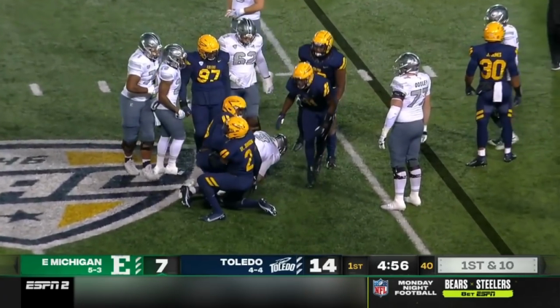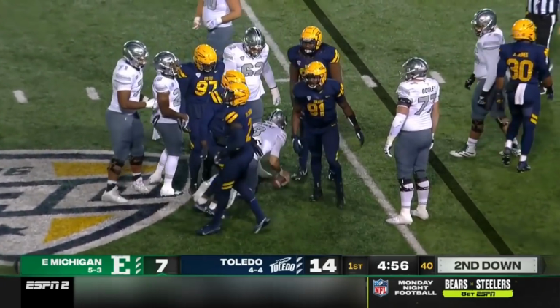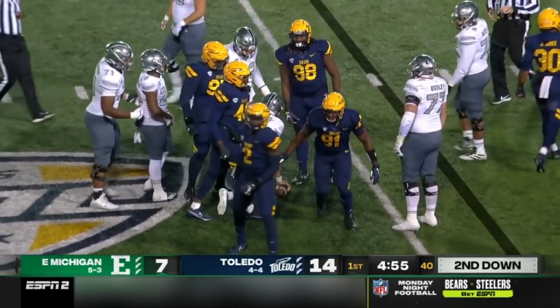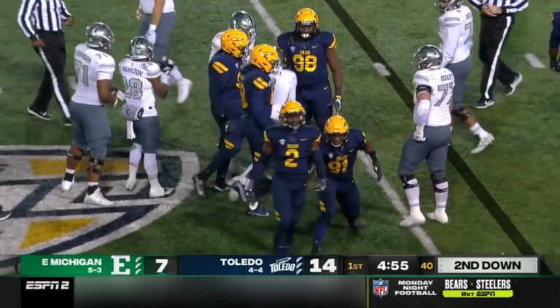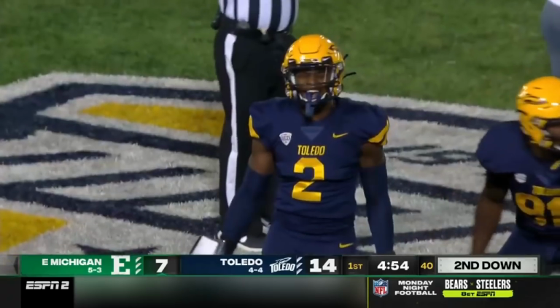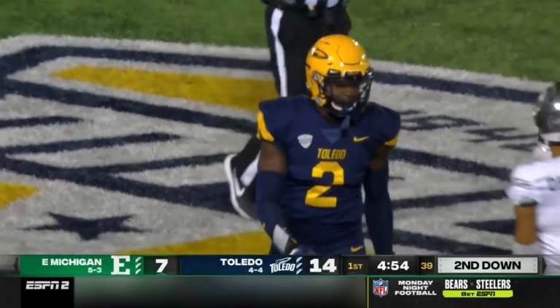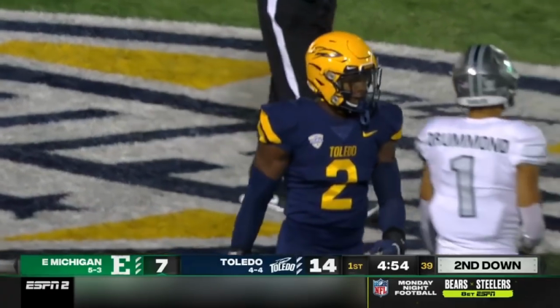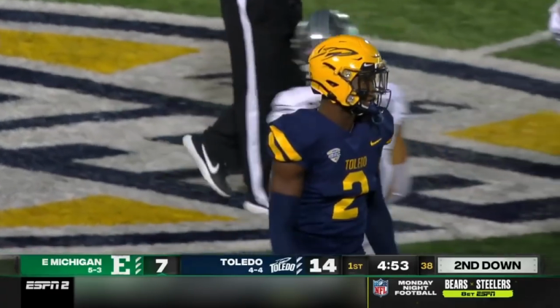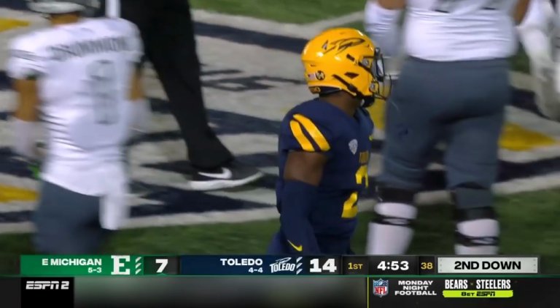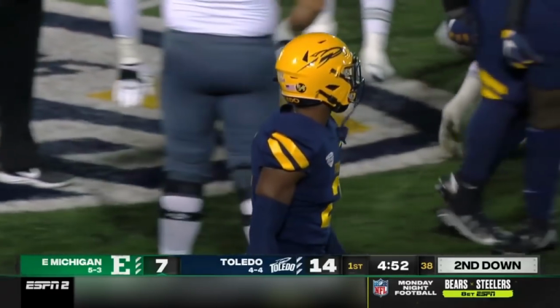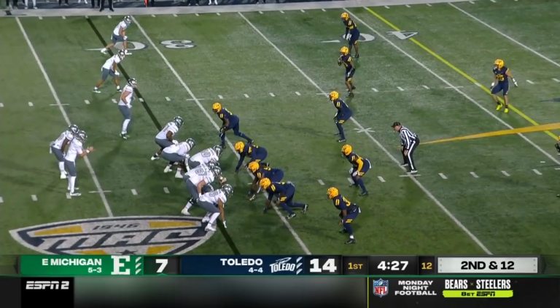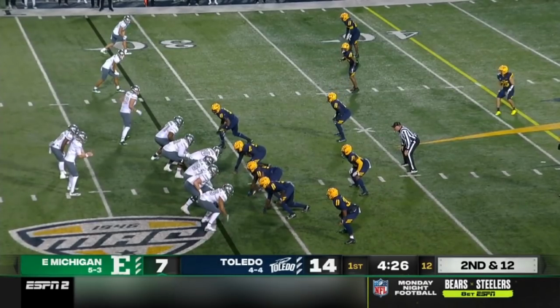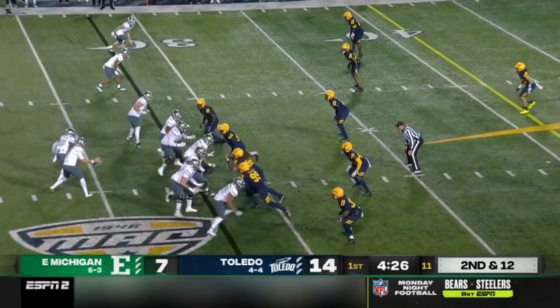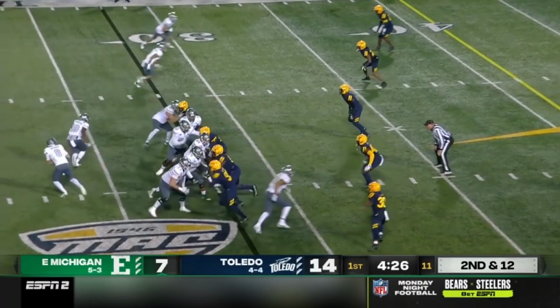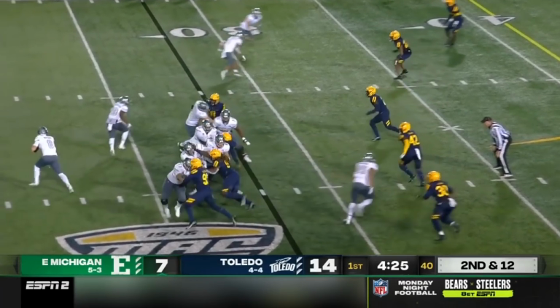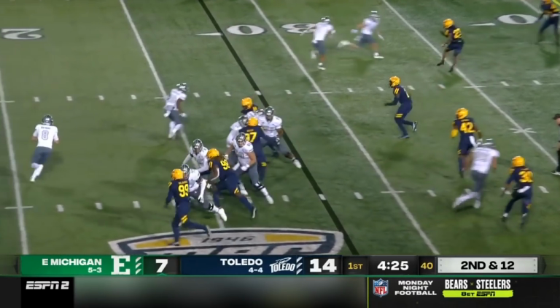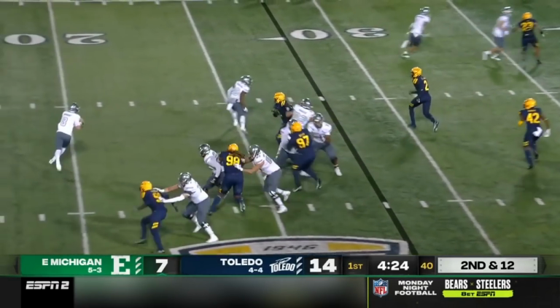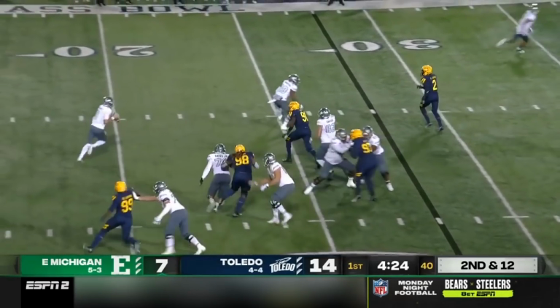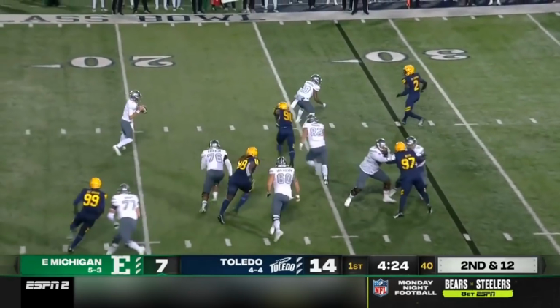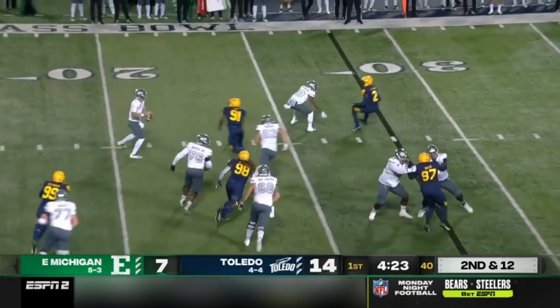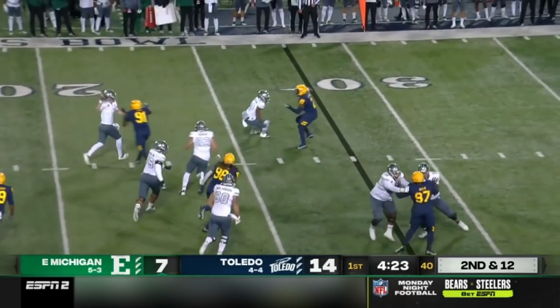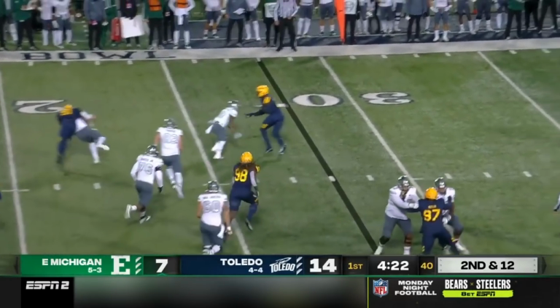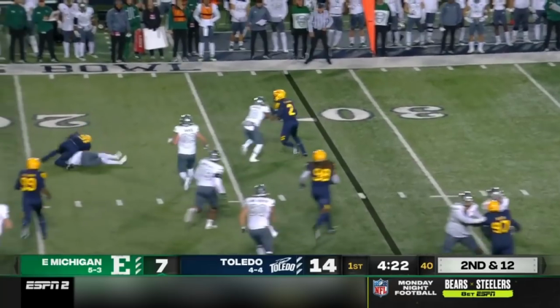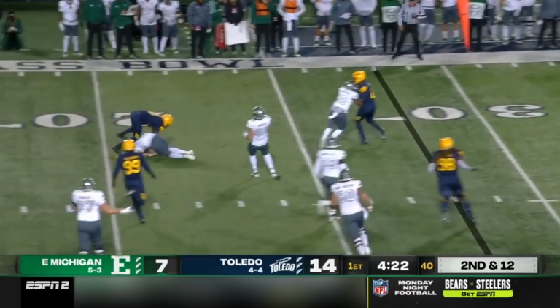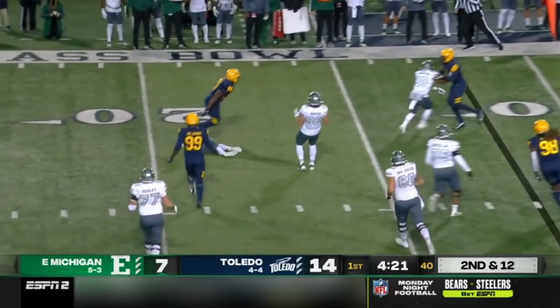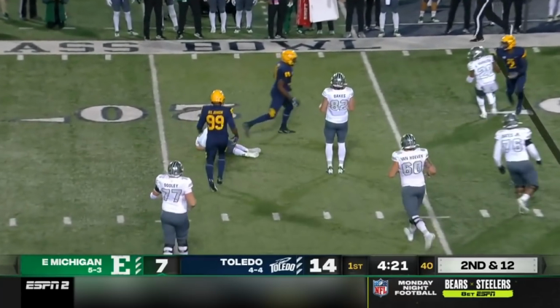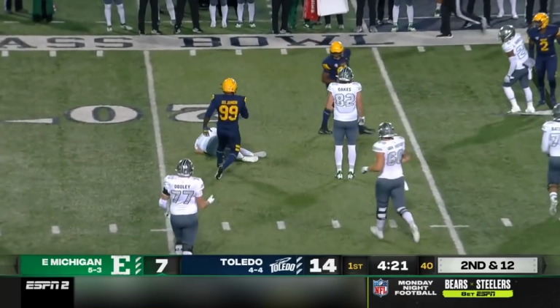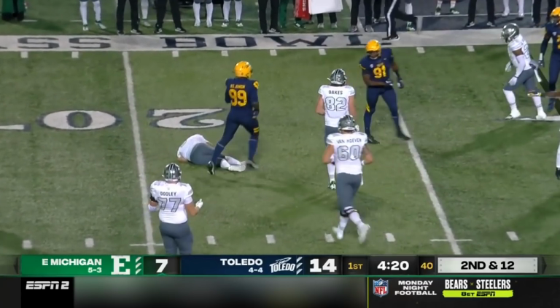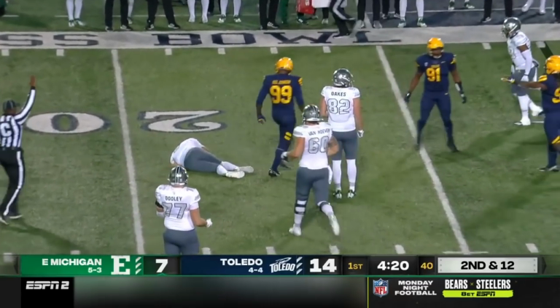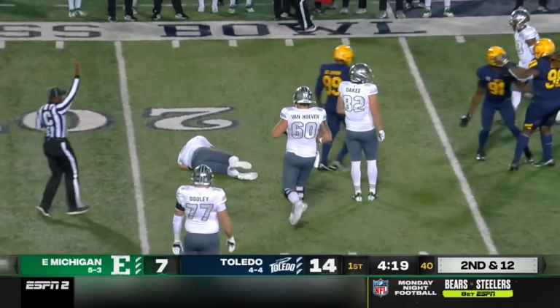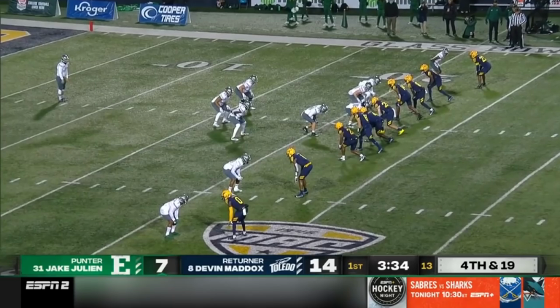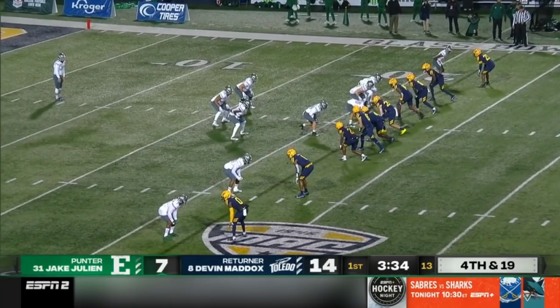Ben Bryant is in trouble and he is going to be dropped by Deontay Johnson. We were talking about how quick he releases the football. Bryant gets out of the pocket to his left, and he's going to get sacked again.